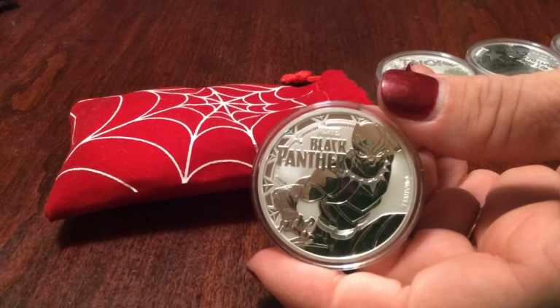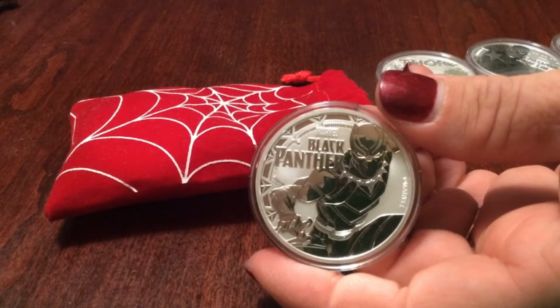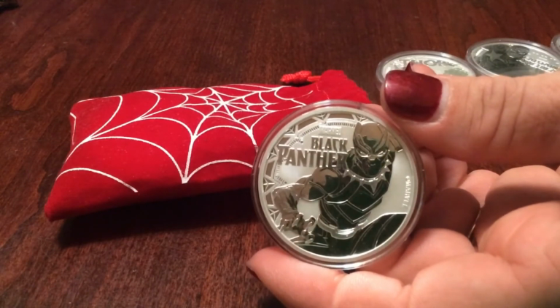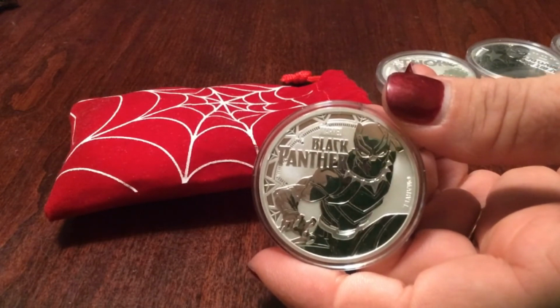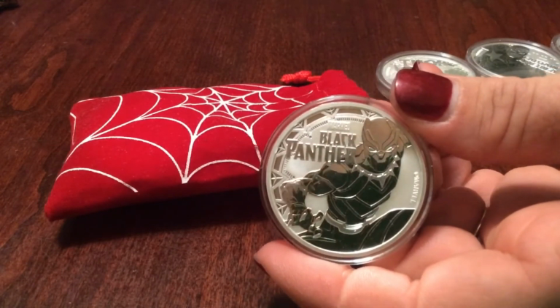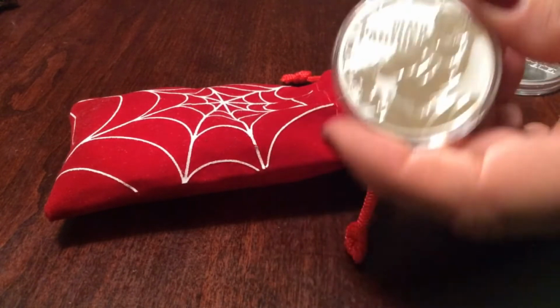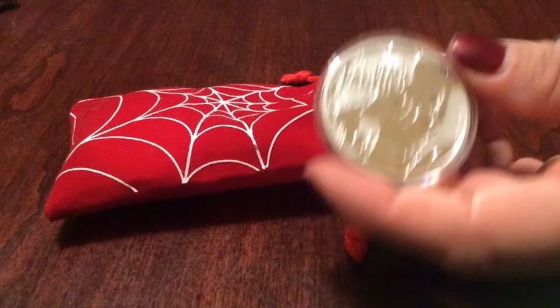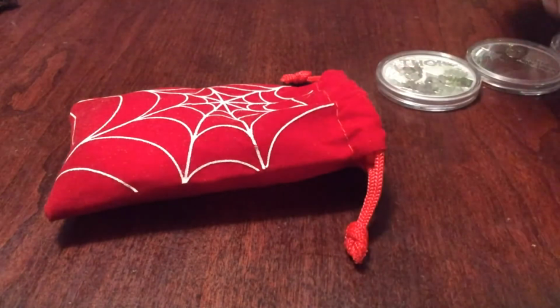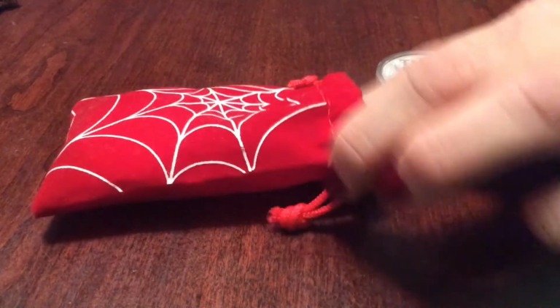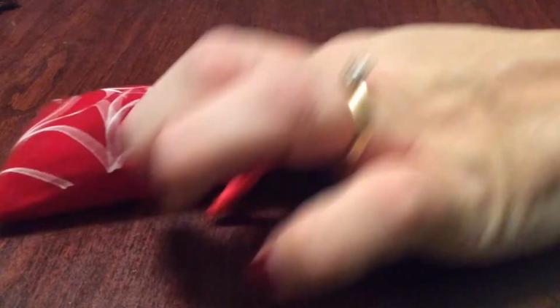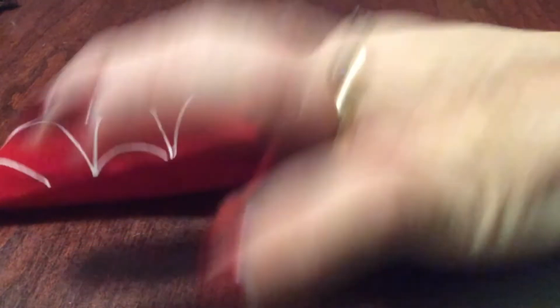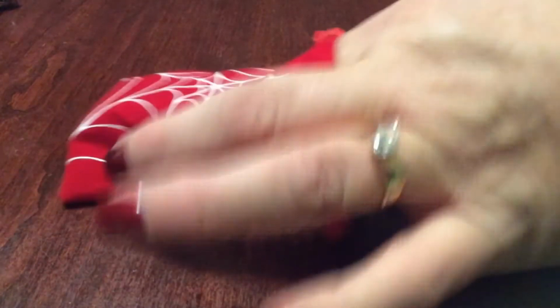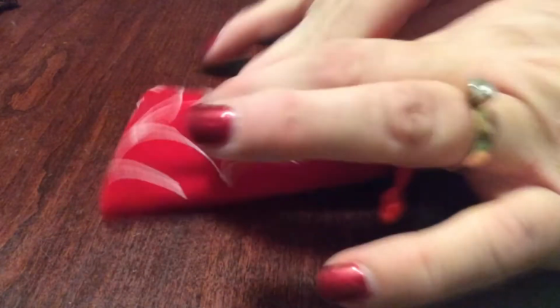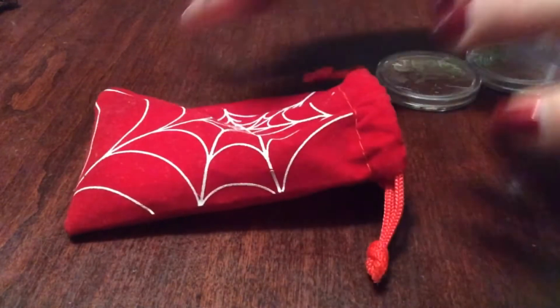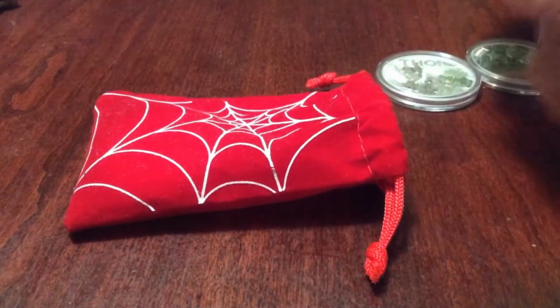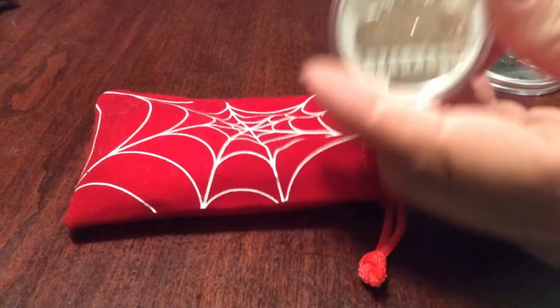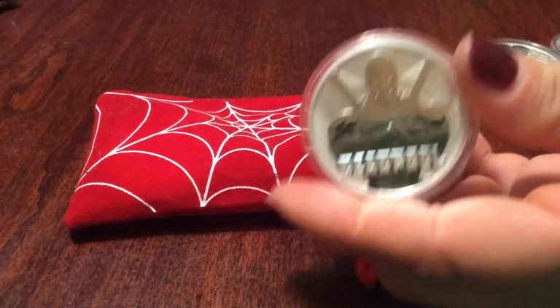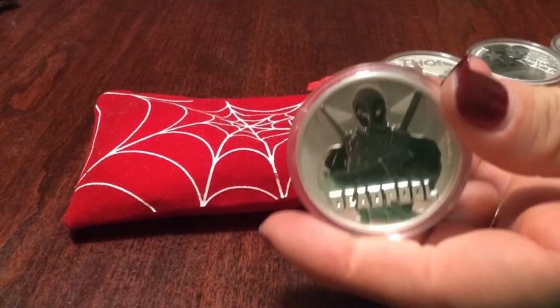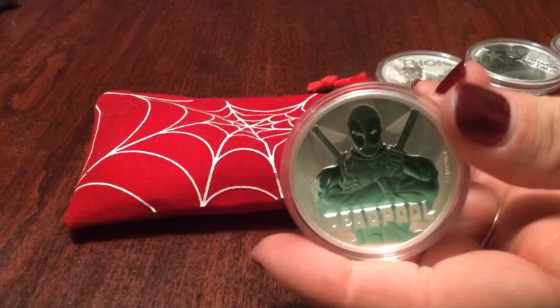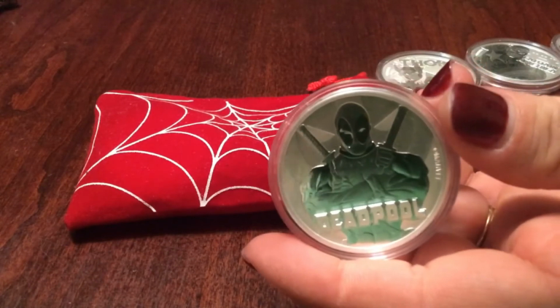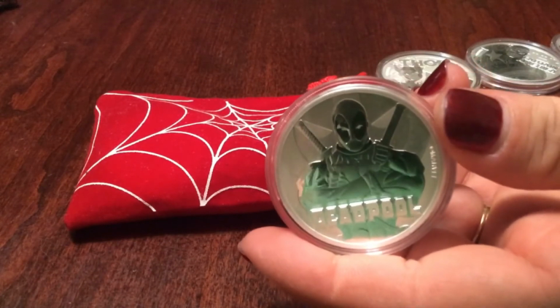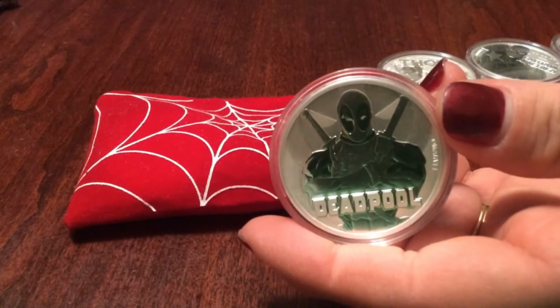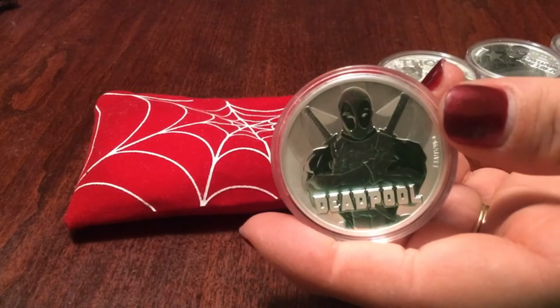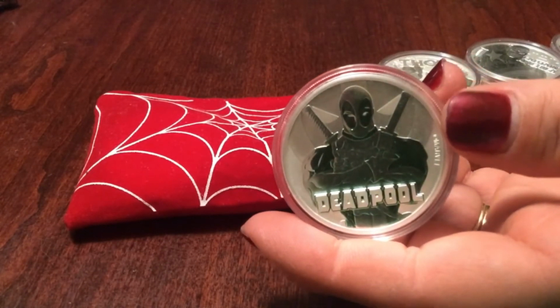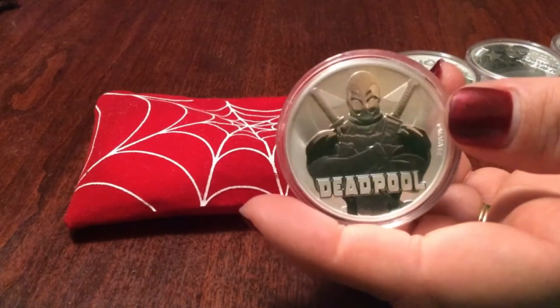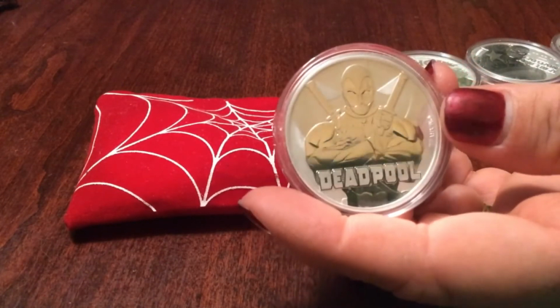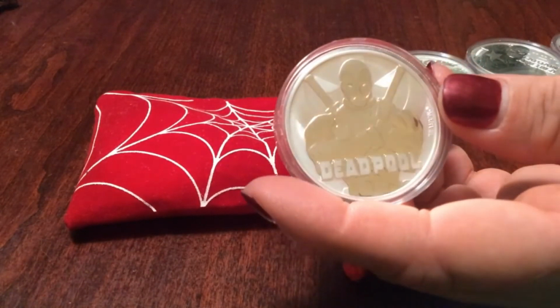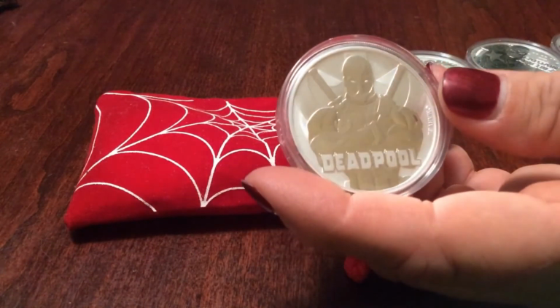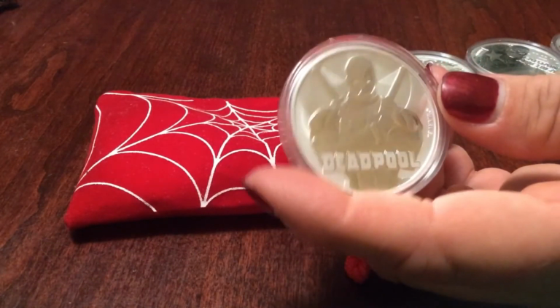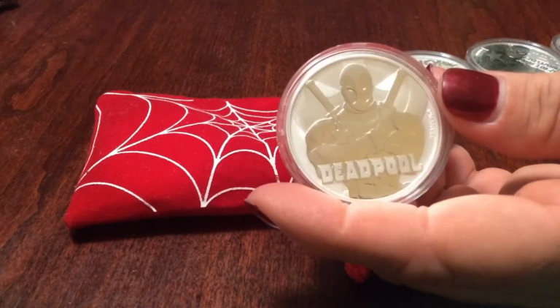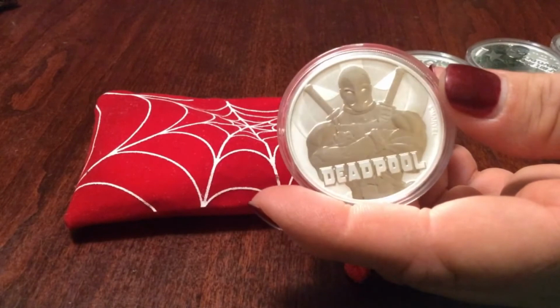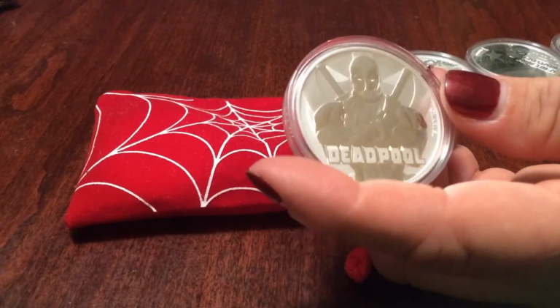This one I just got for Christmas — the new Black Panther, right out of the box, beautiful coin. Next up is Deadpool. If you roll it a little bit you can see it — this one's beautiful also.